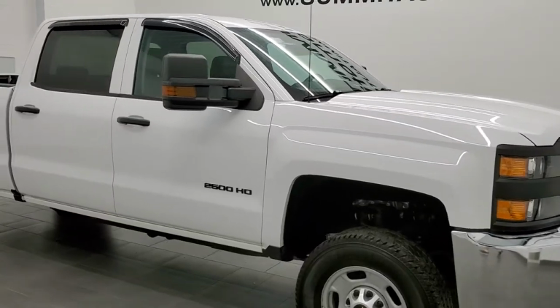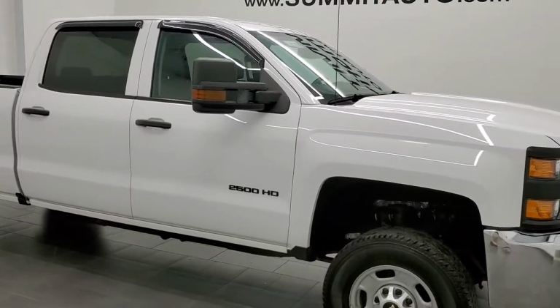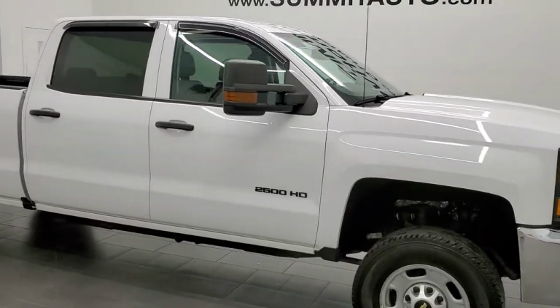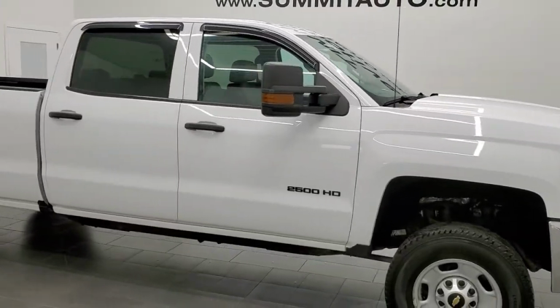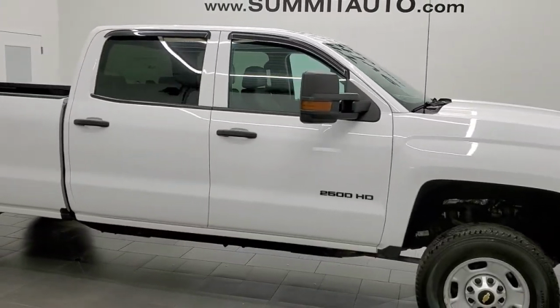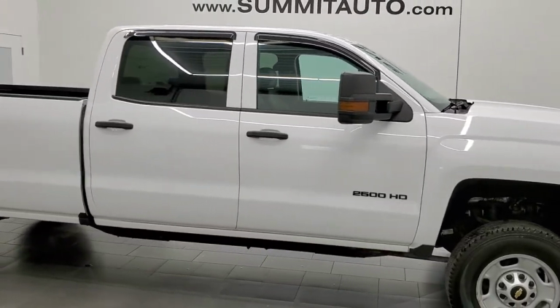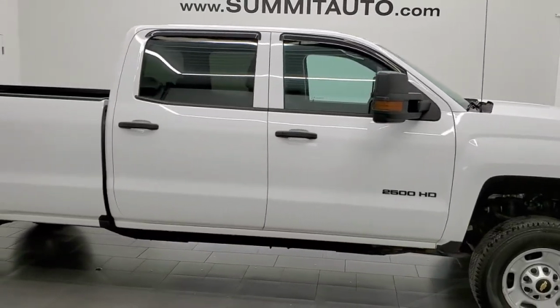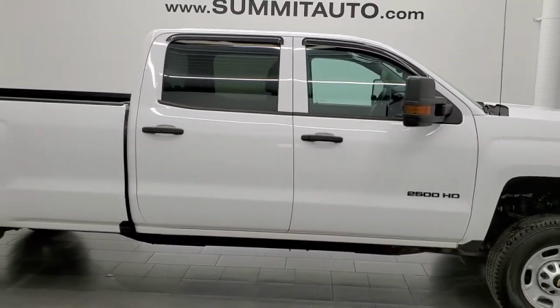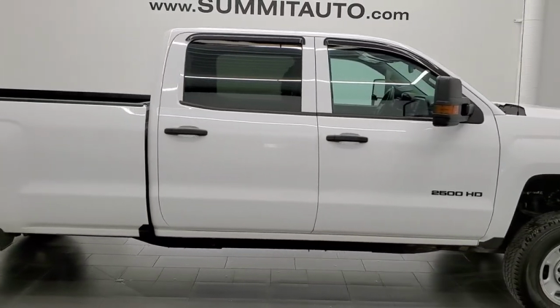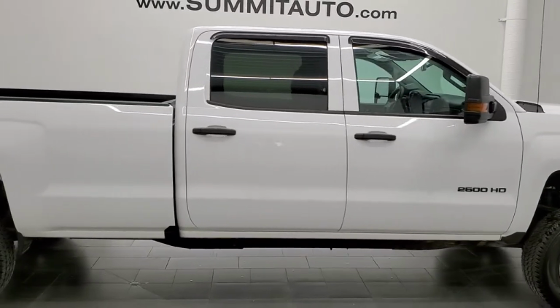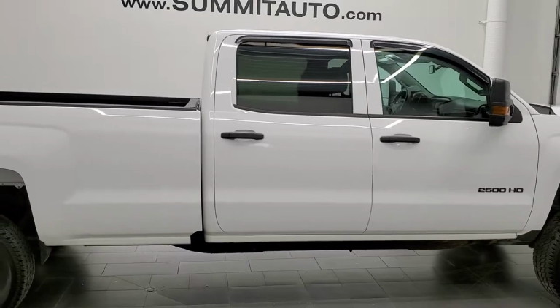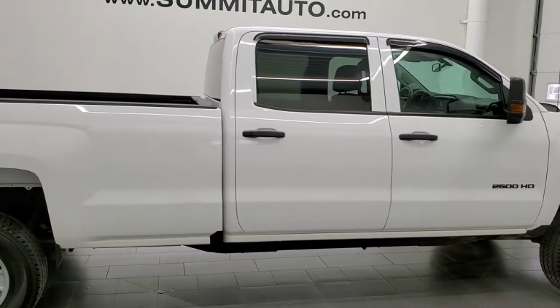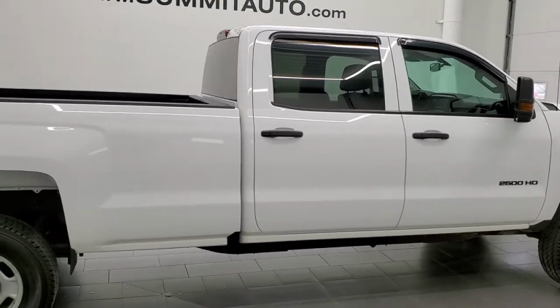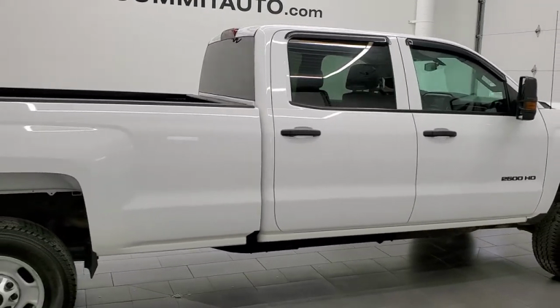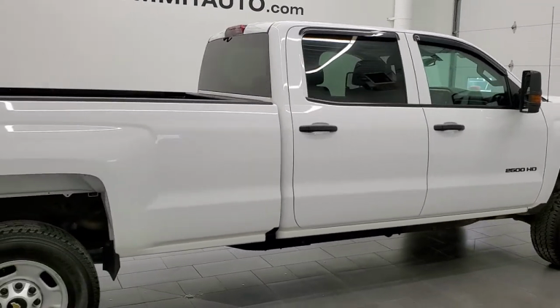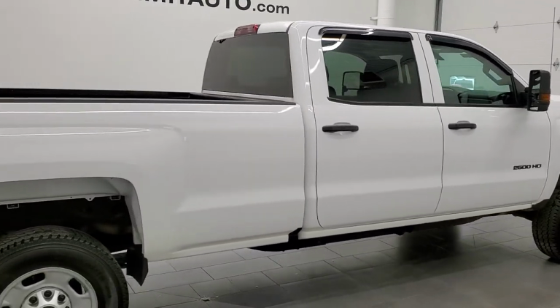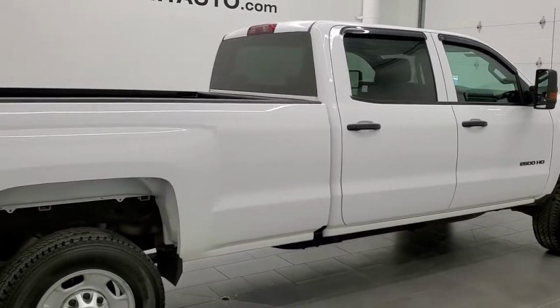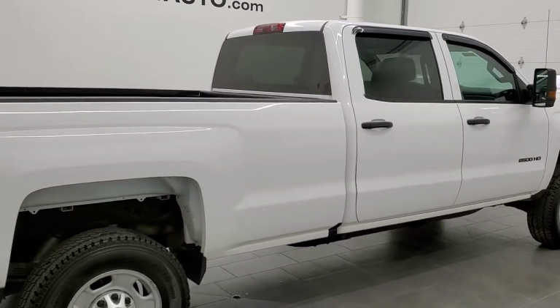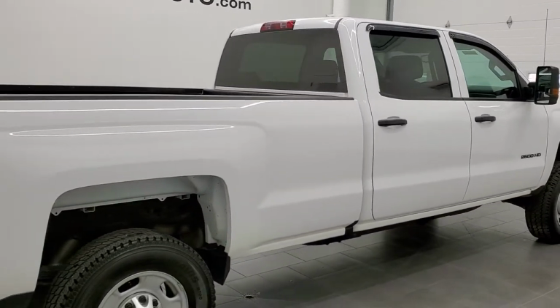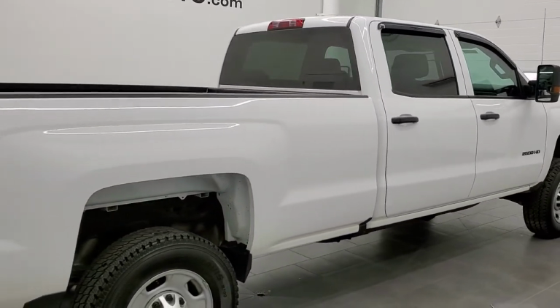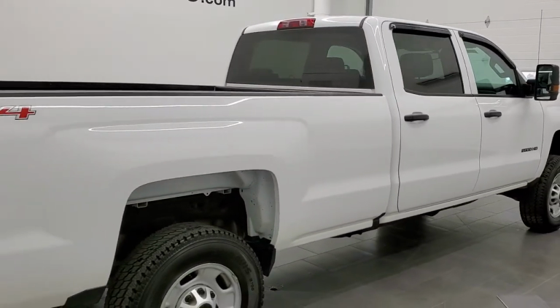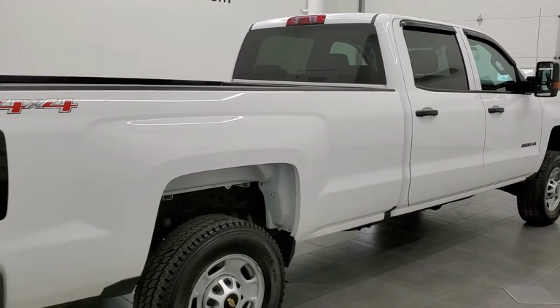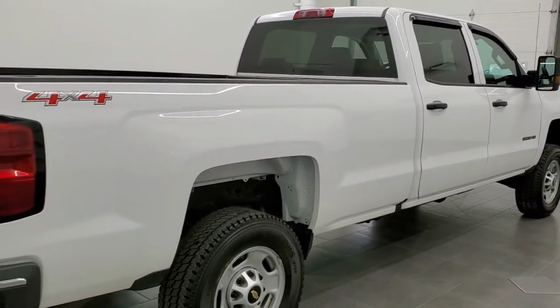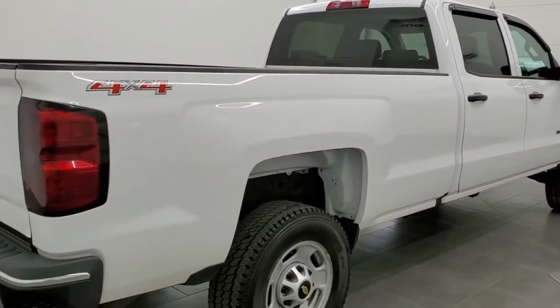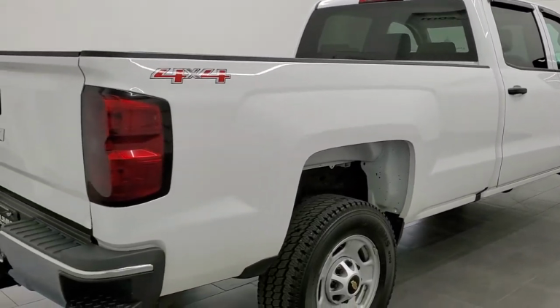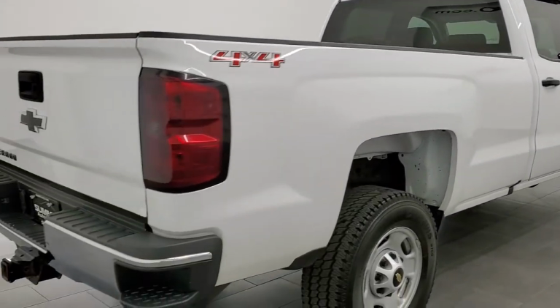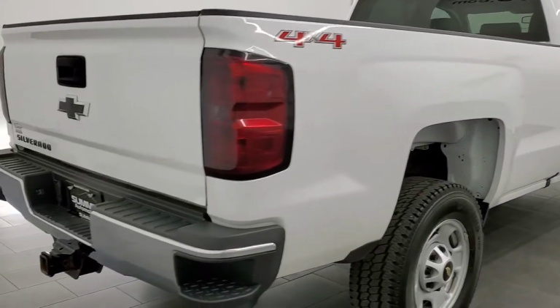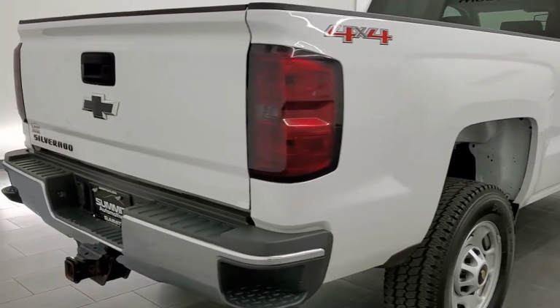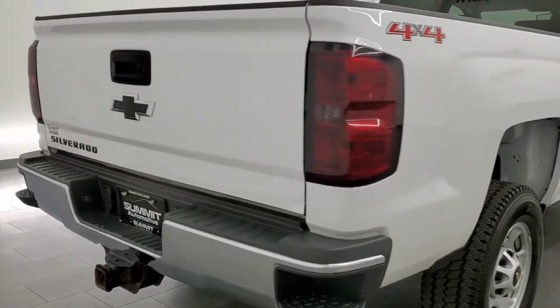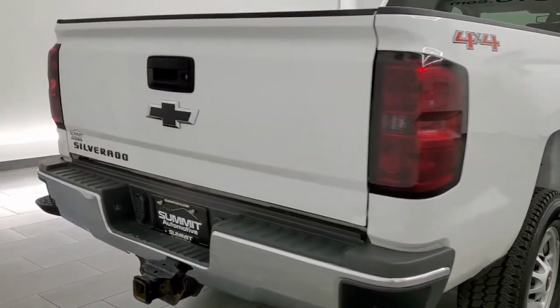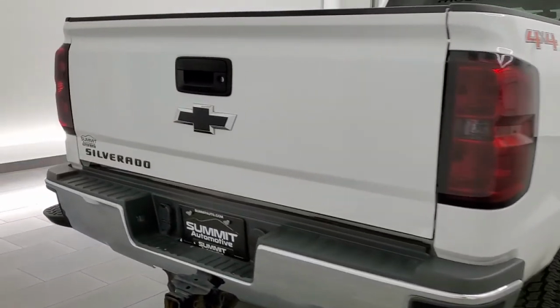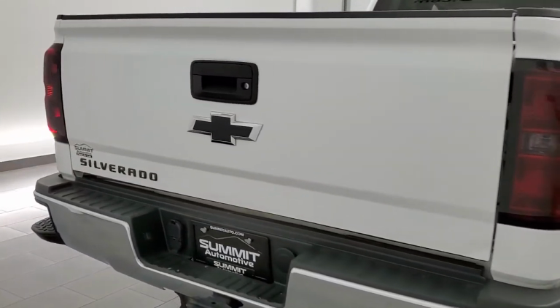This 2016 Chevrolet Silverado 2500 Crew Cab Long Box is stock number 12098Z. We are here at Summit Automotive in Fond du Lac, Wisconsin — your new and used heavy duty truck headquarters.